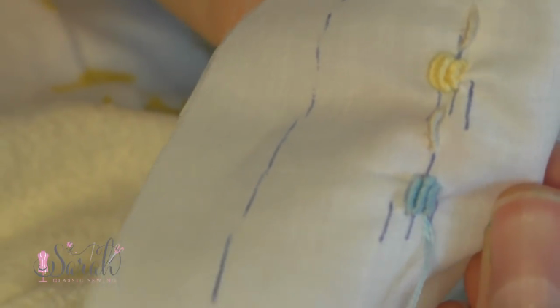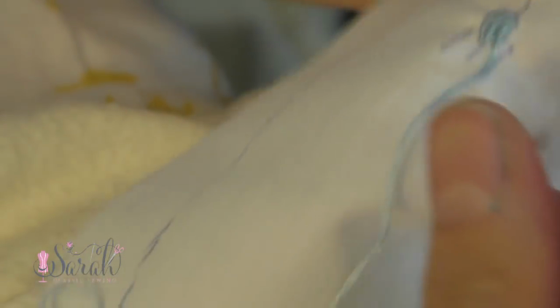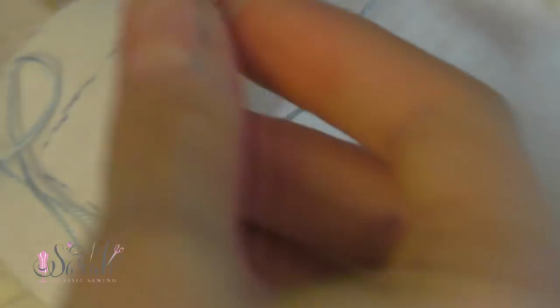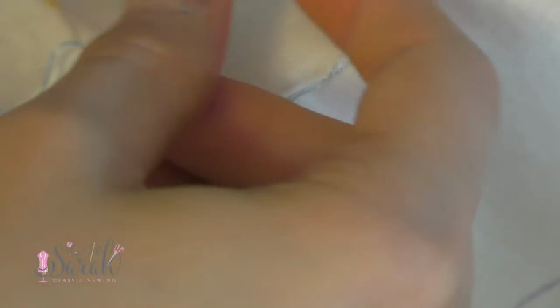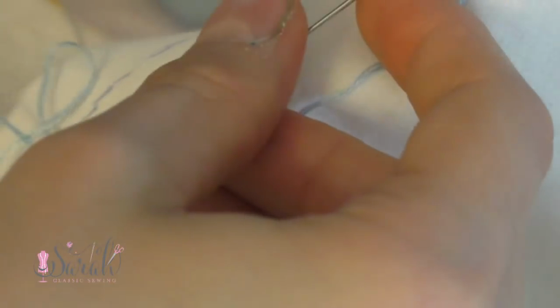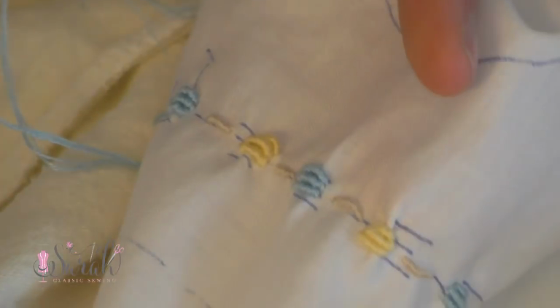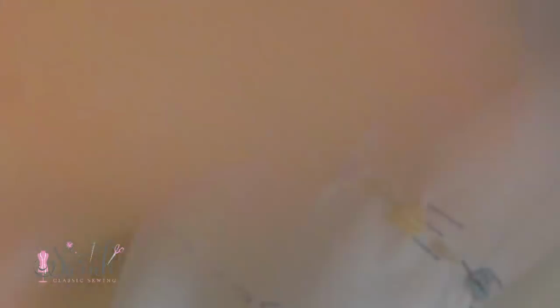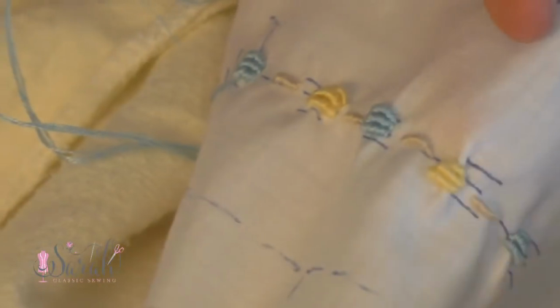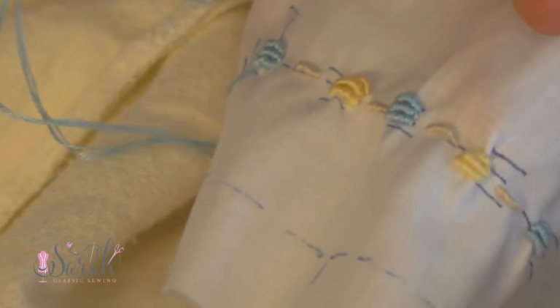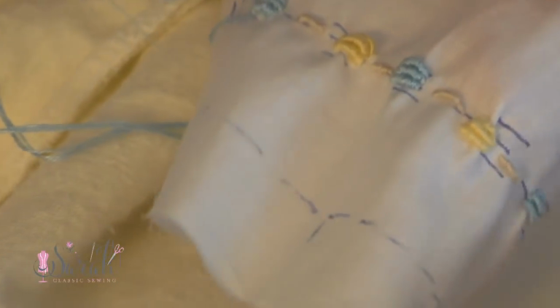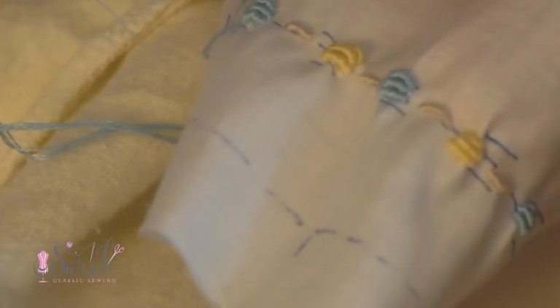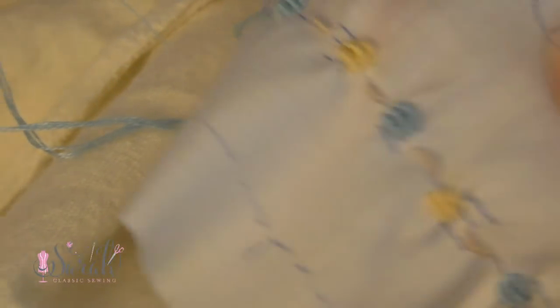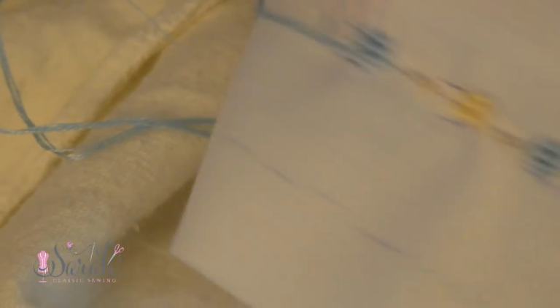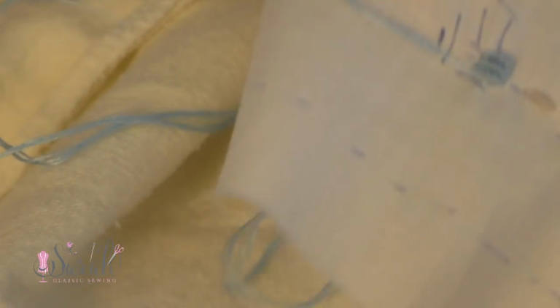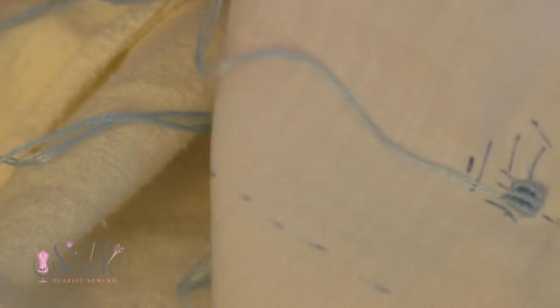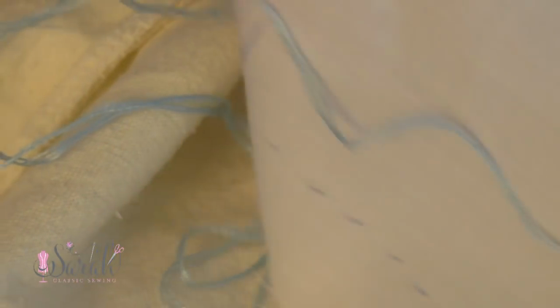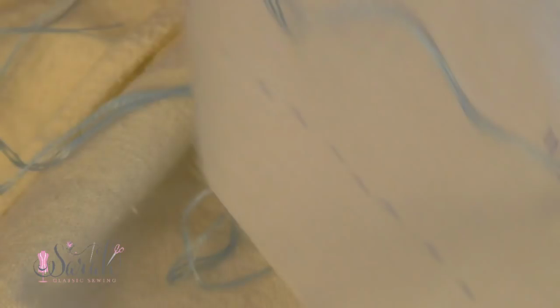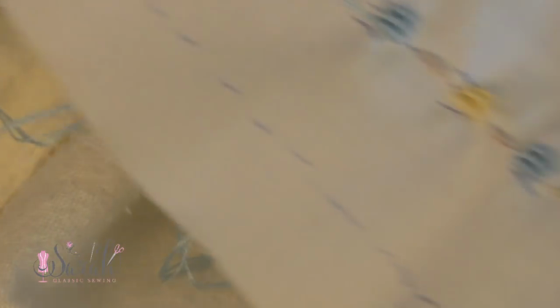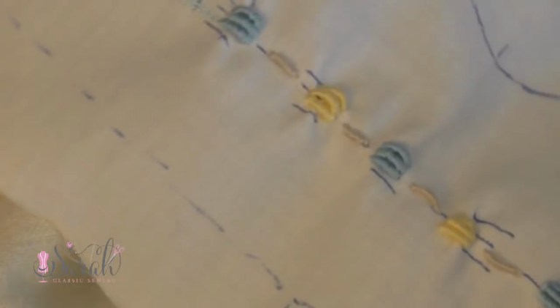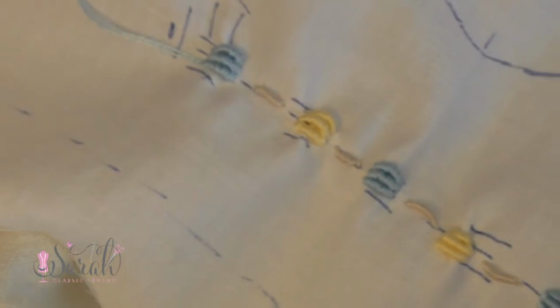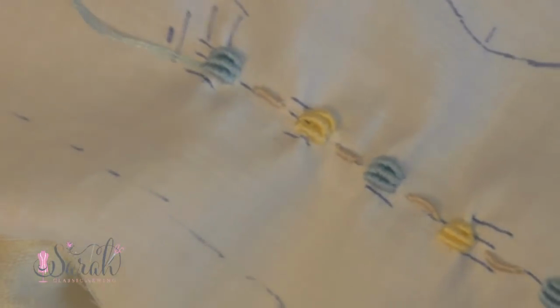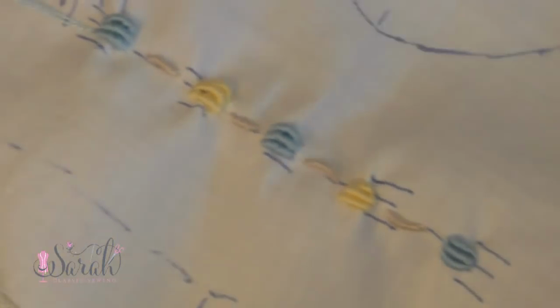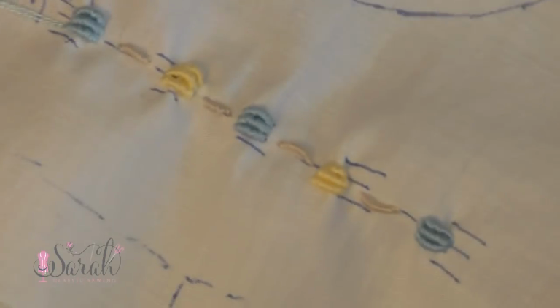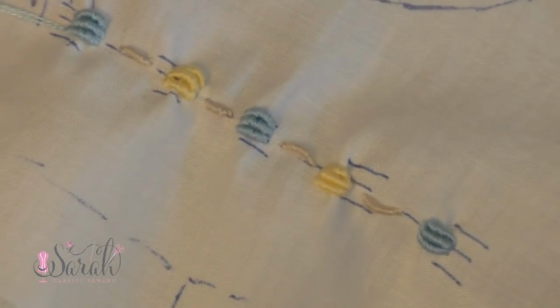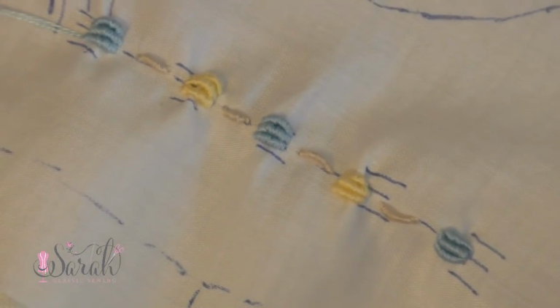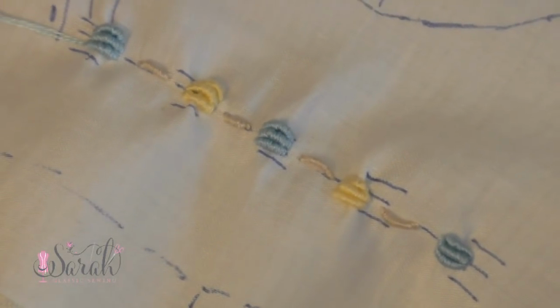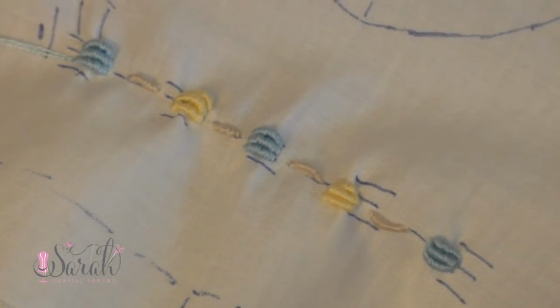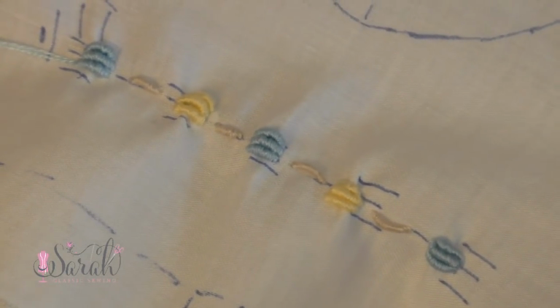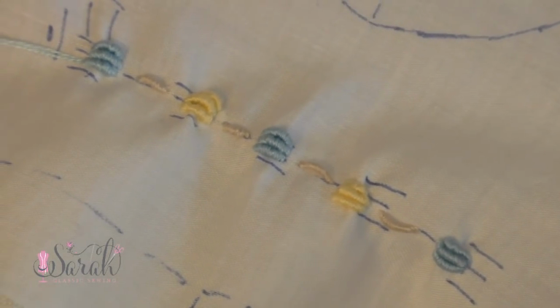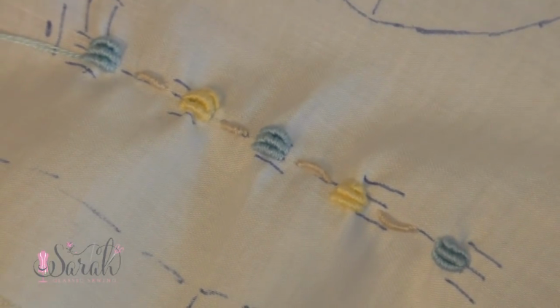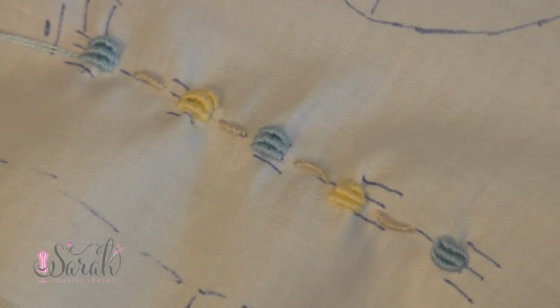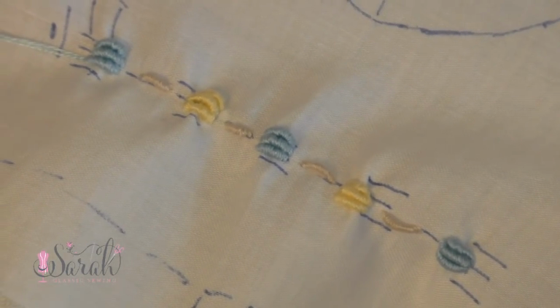I just continue that for all of the carts. In between the carts, I used the light brown color, number 543, to put 6 wraps for the train length.